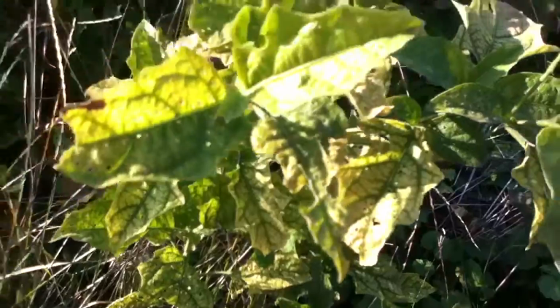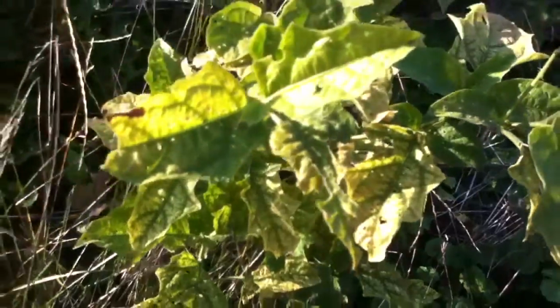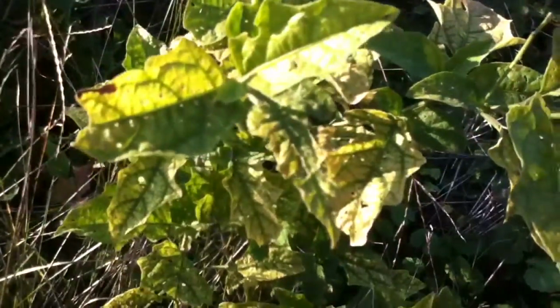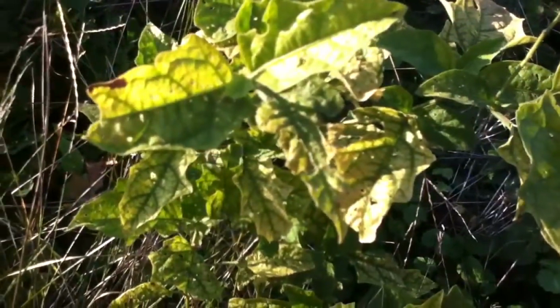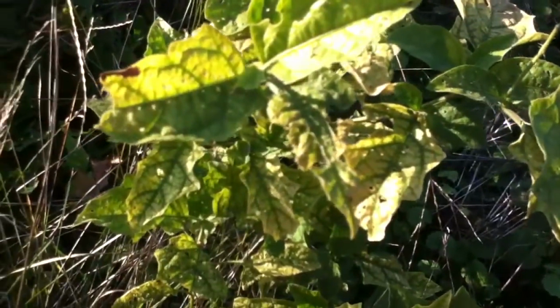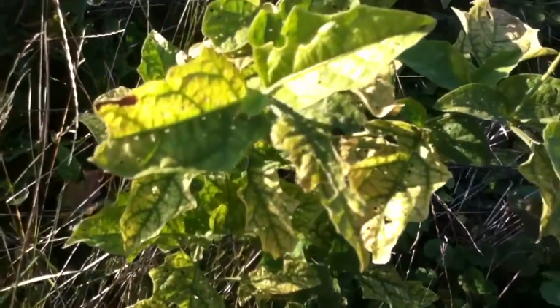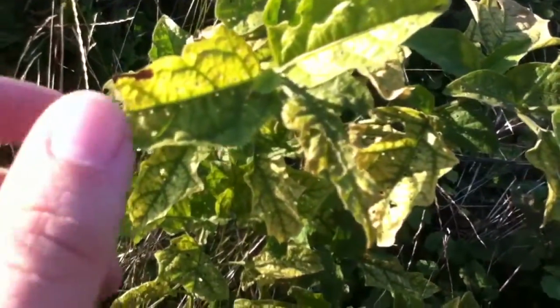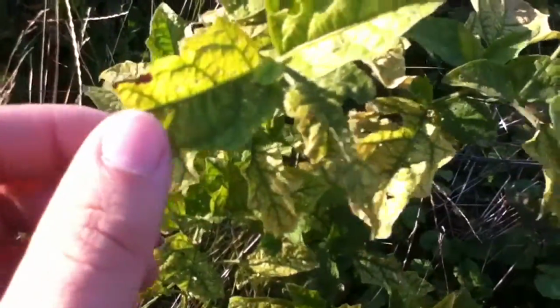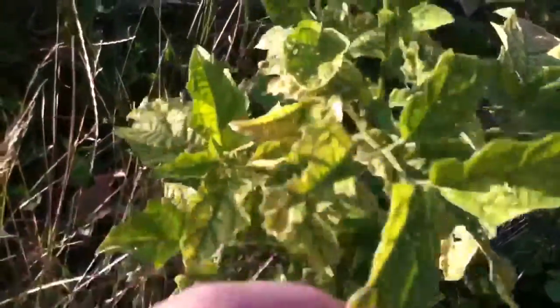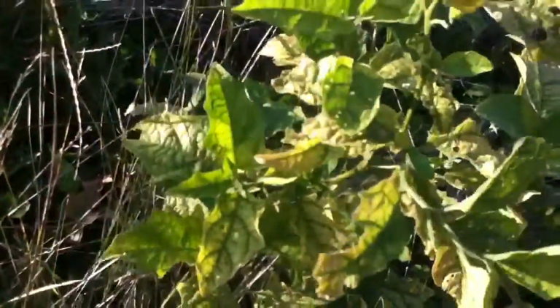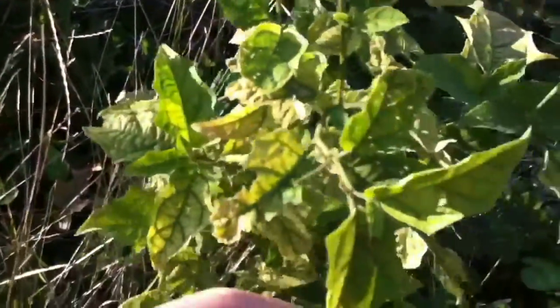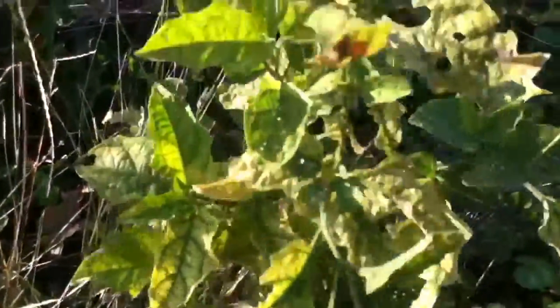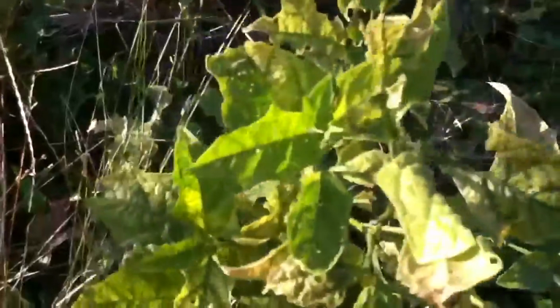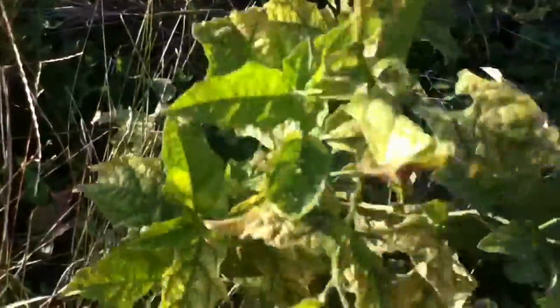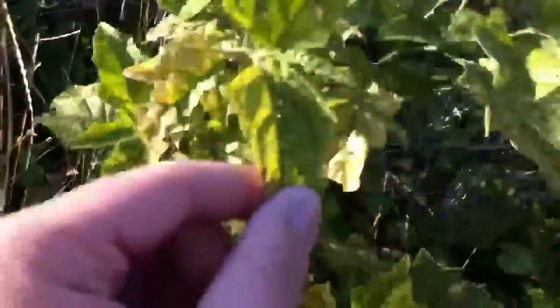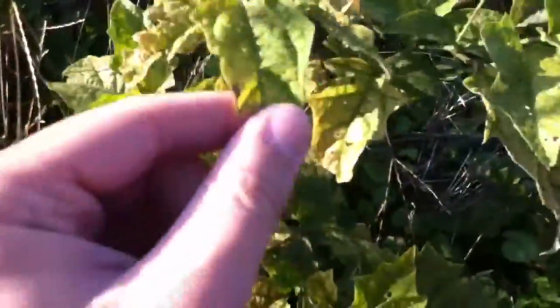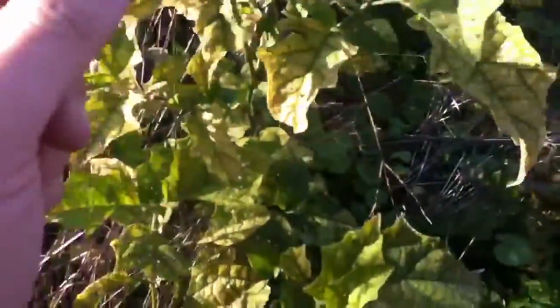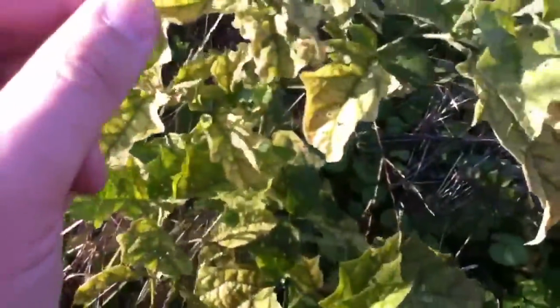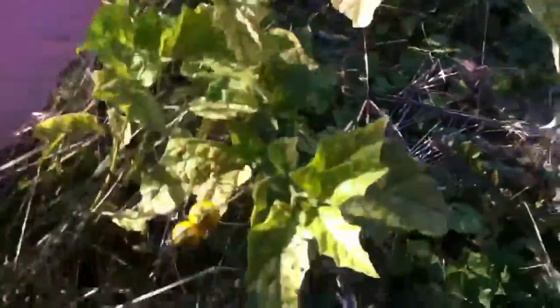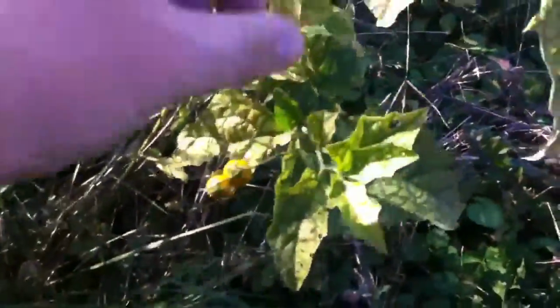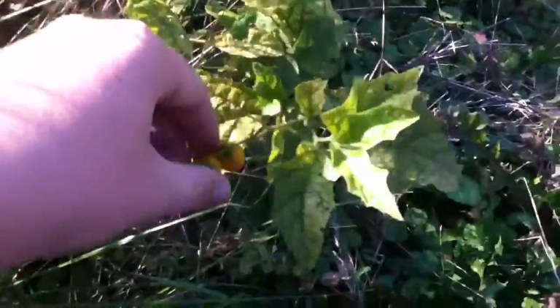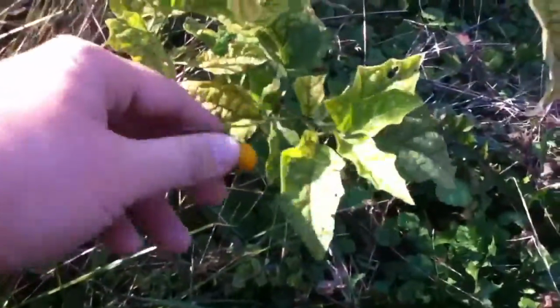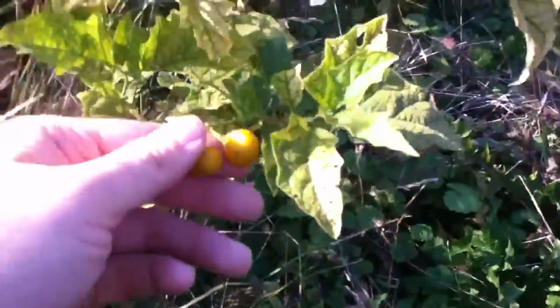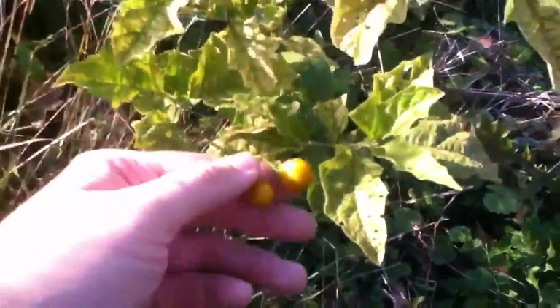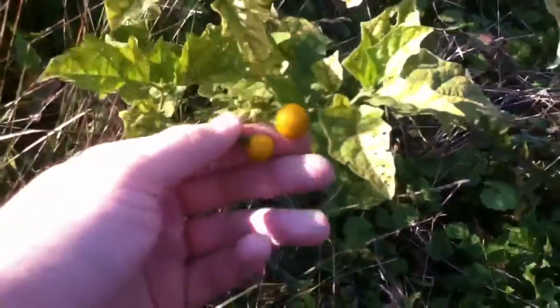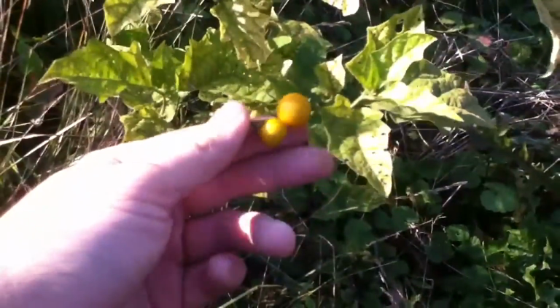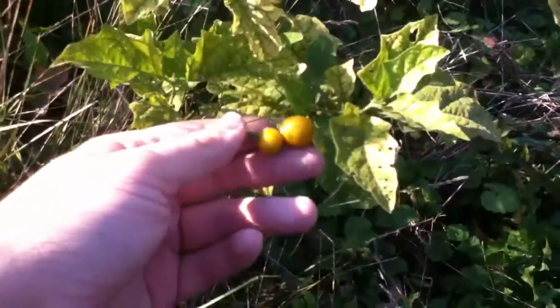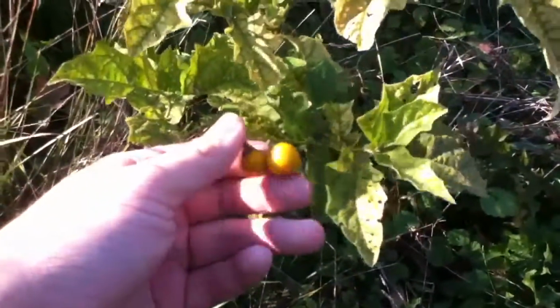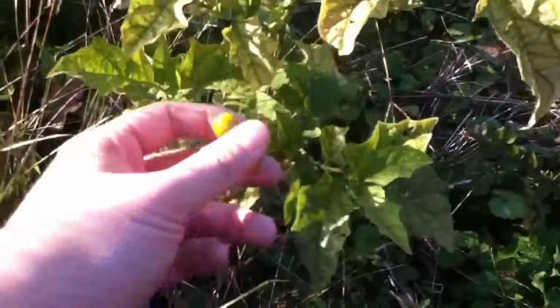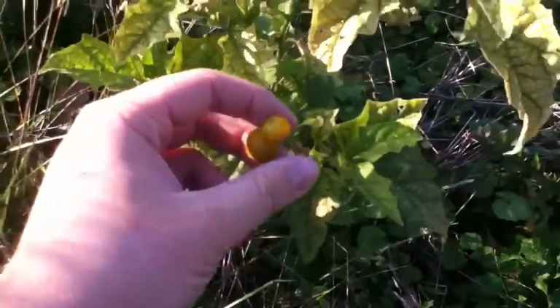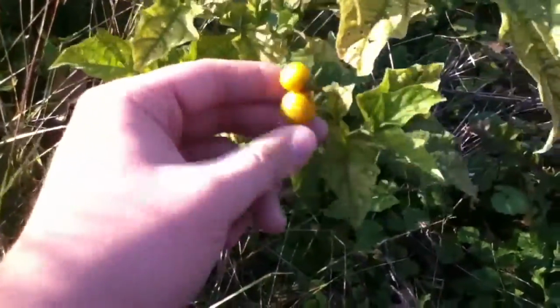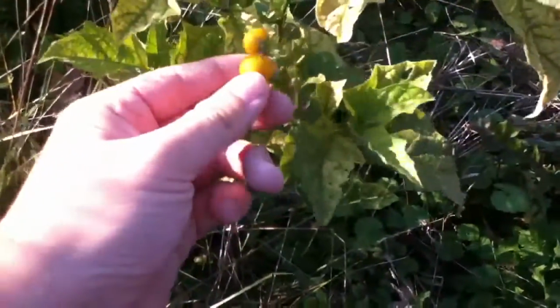Hey everyone, this is Southern Gardener 27, and I am on an abandoned farm here, and I'd like to show you what this plant is. This here is called Deadly Nightshade. It is part of the nightshade family. Here we got the purple nightshade.